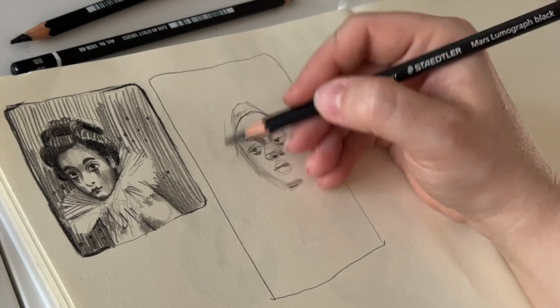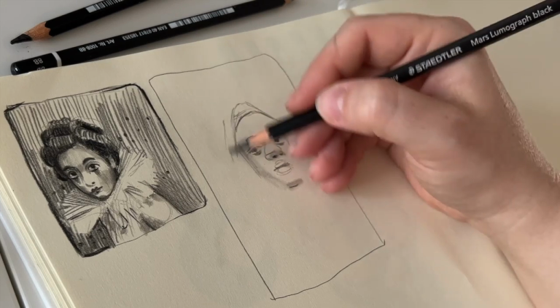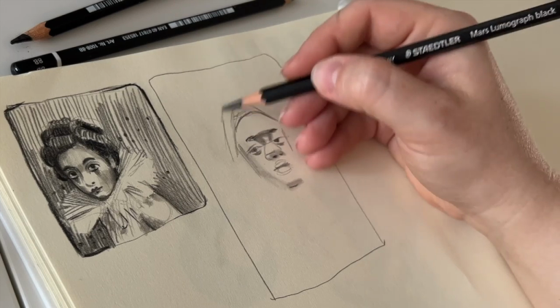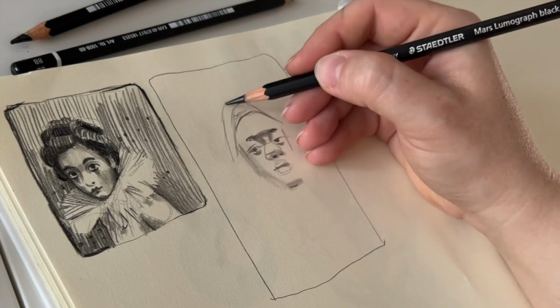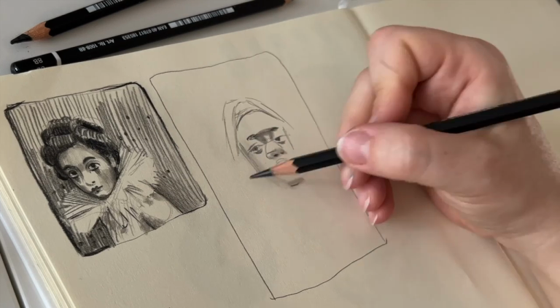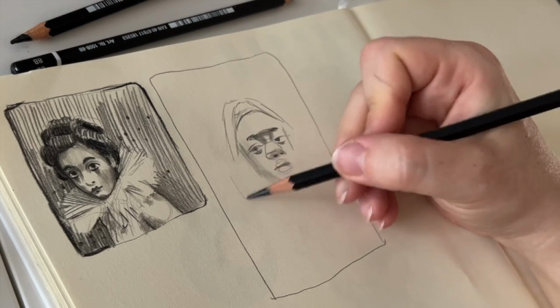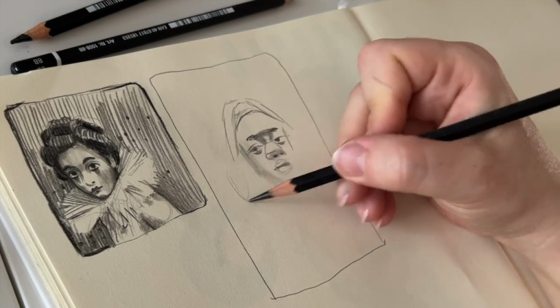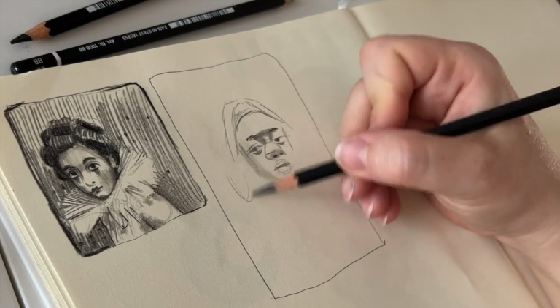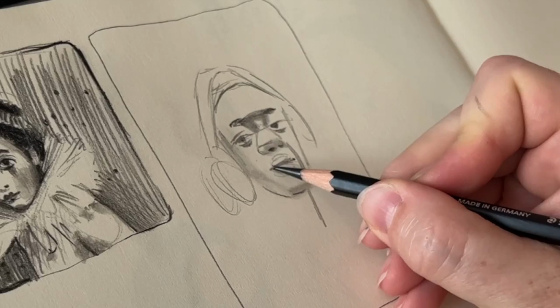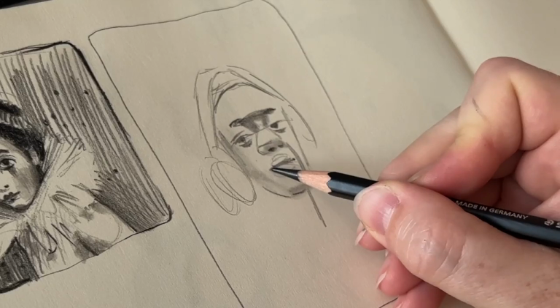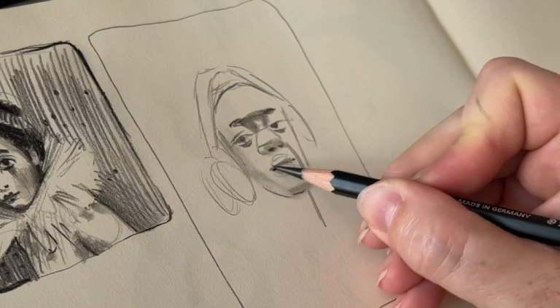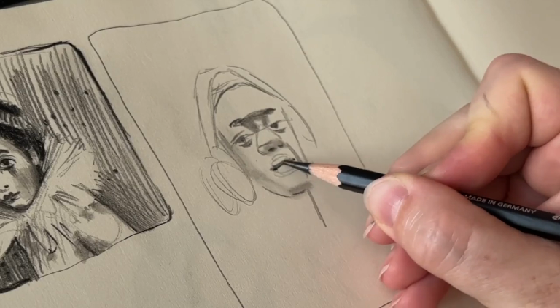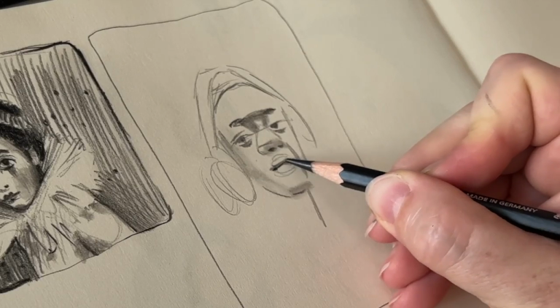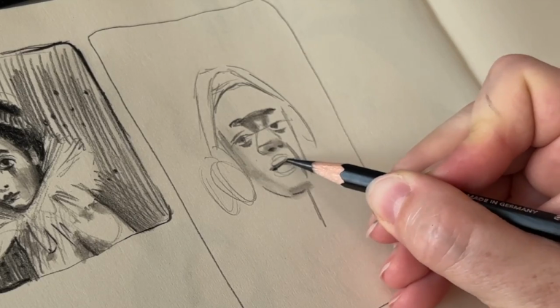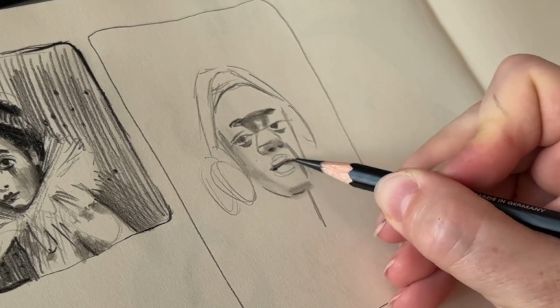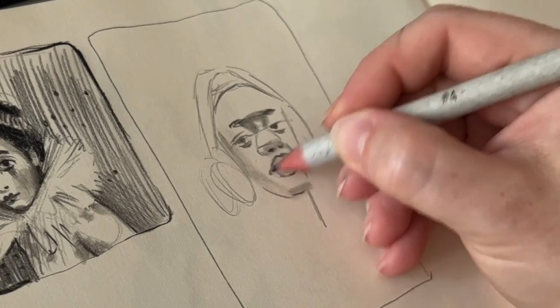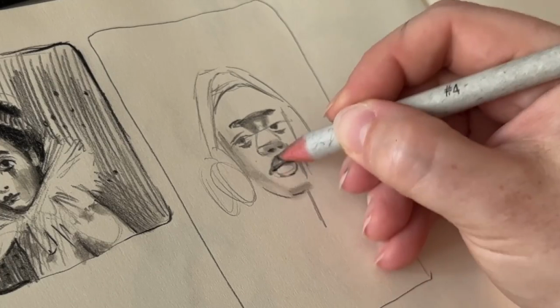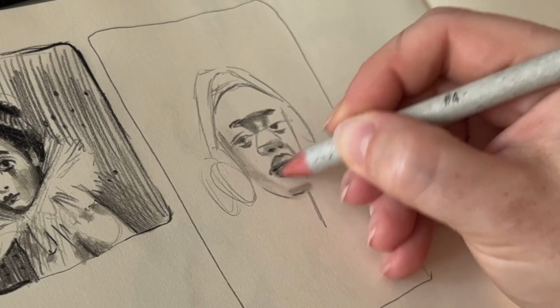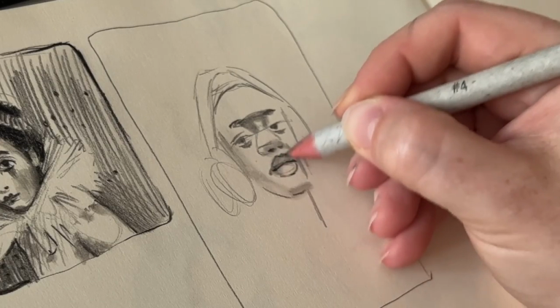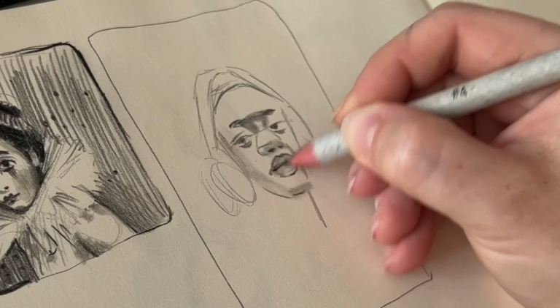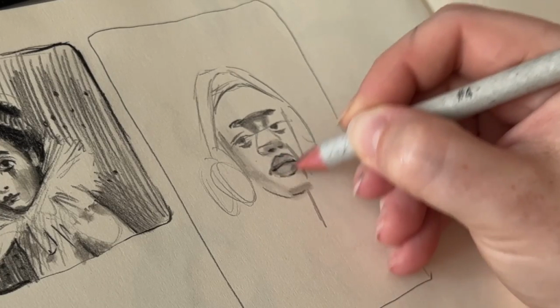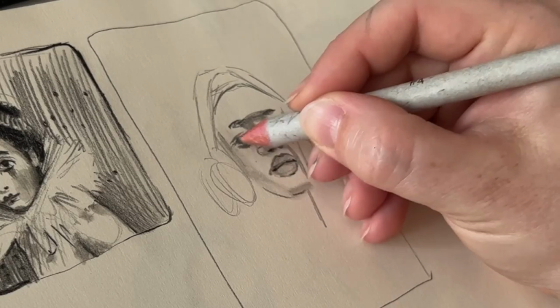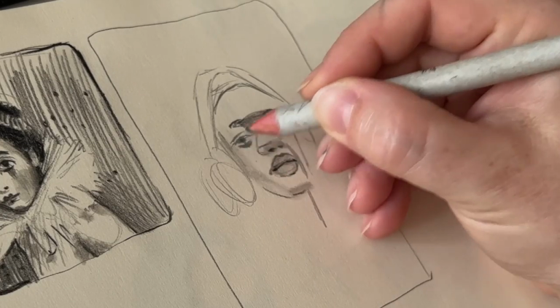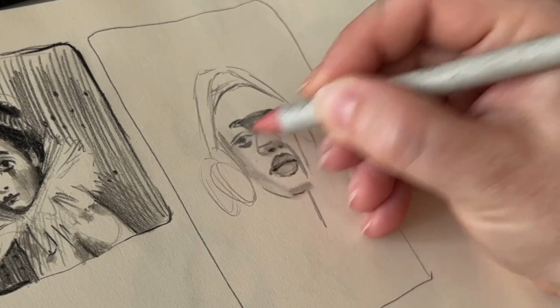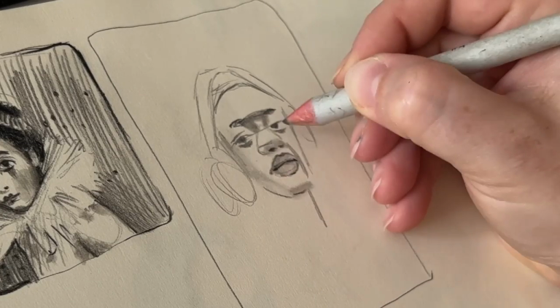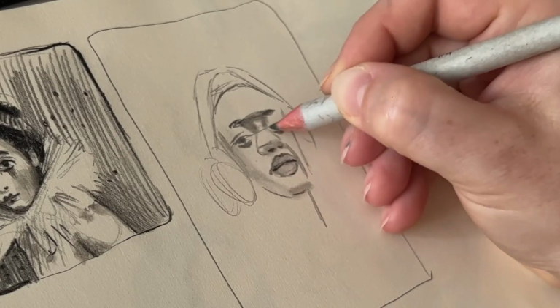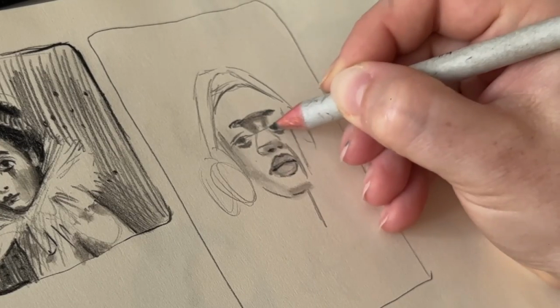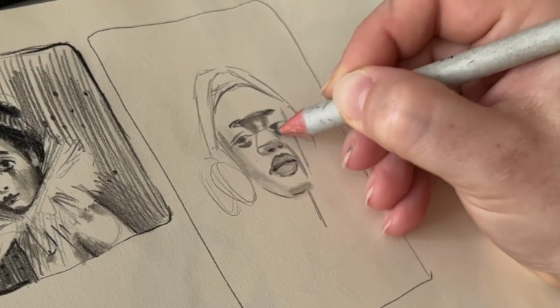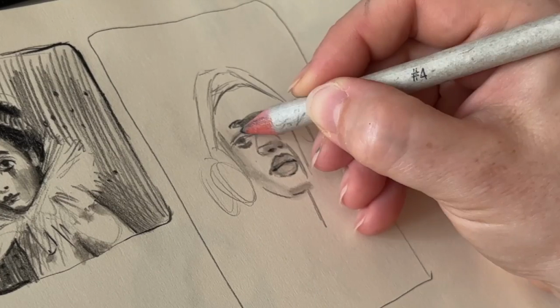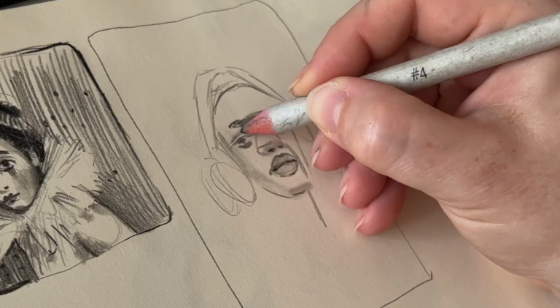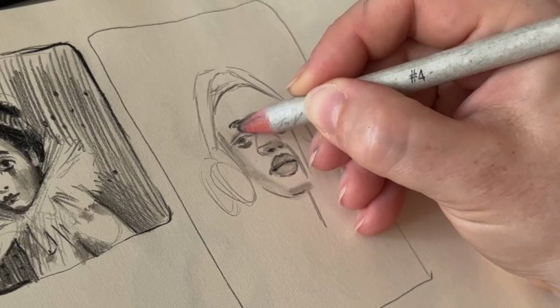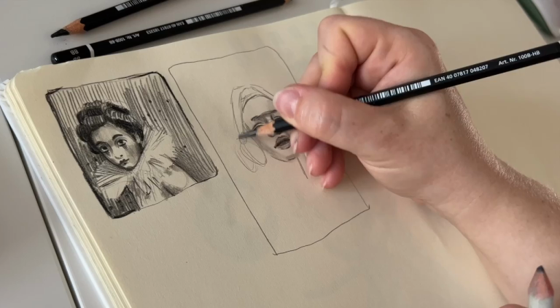In all seriousness, those references are well chosen and very diverse, which helps to loosen up and build a visual library of different faces.